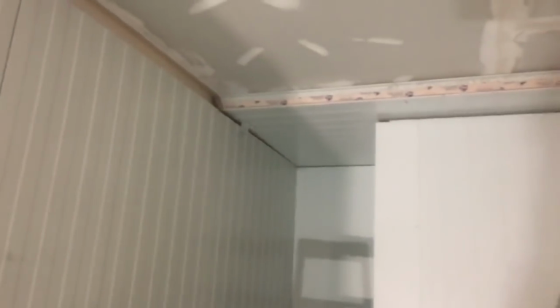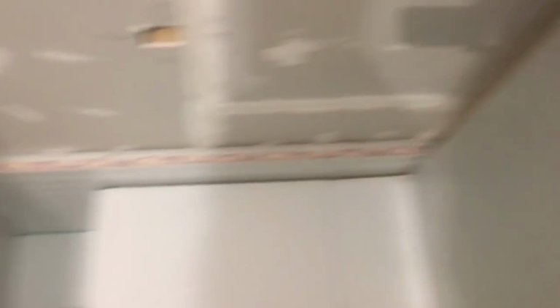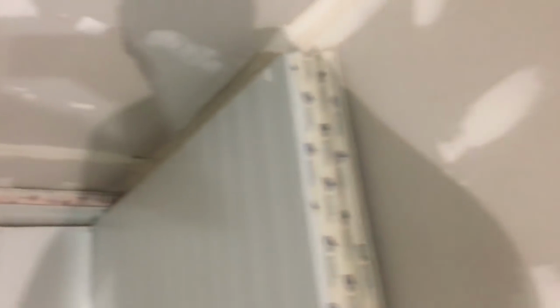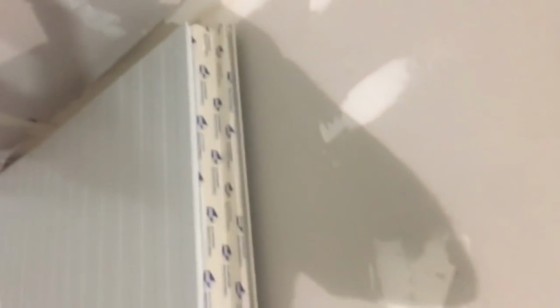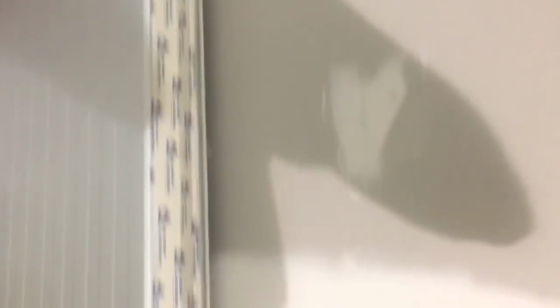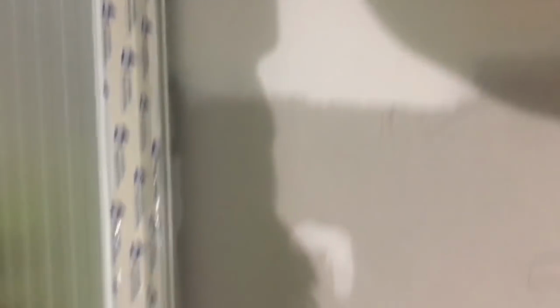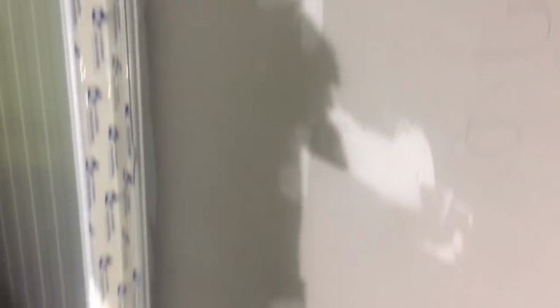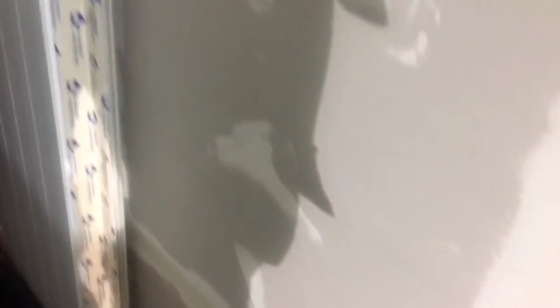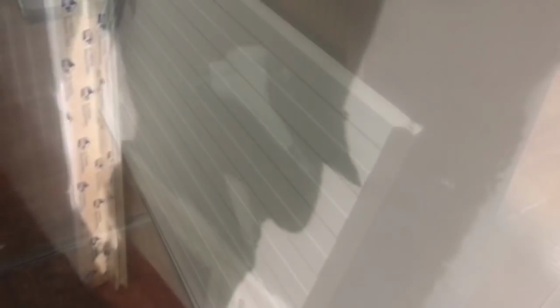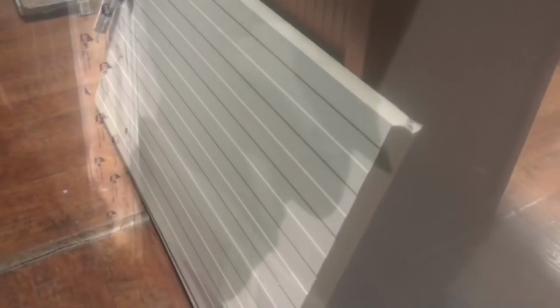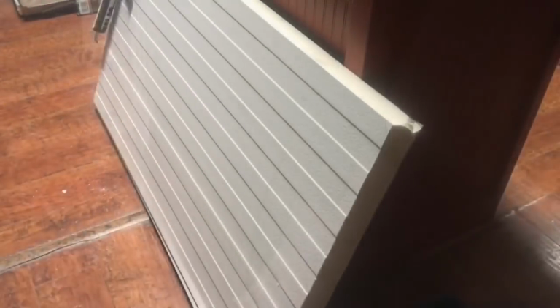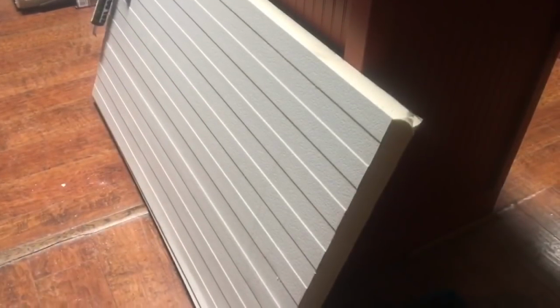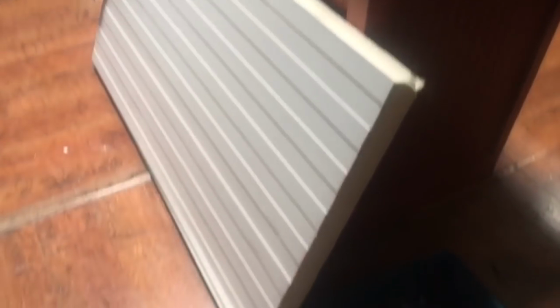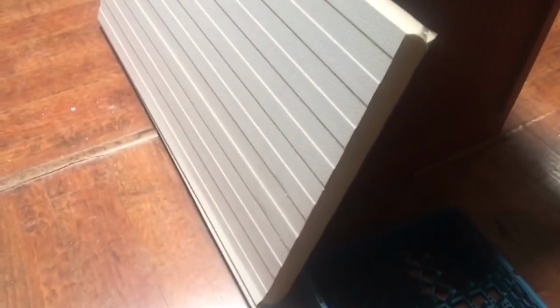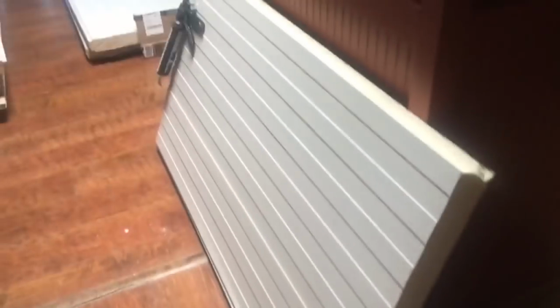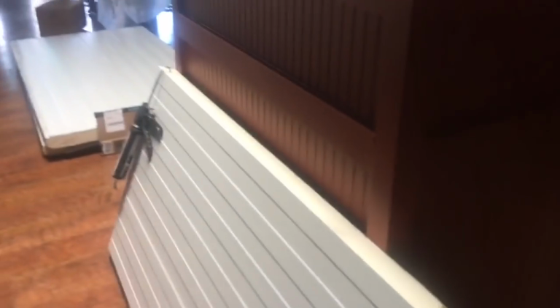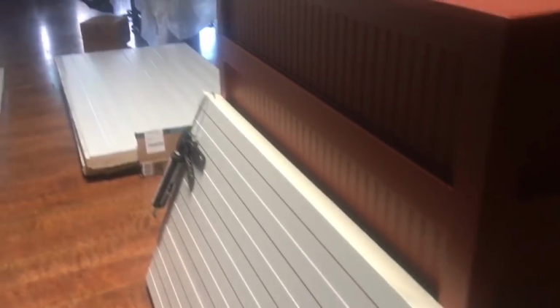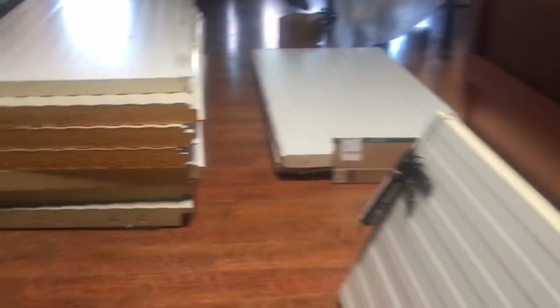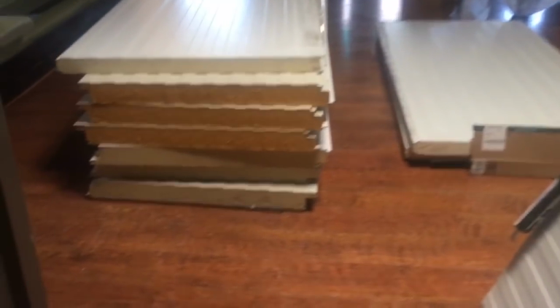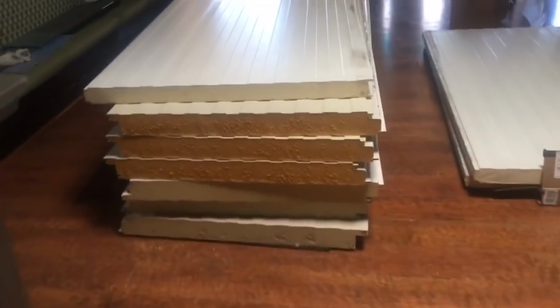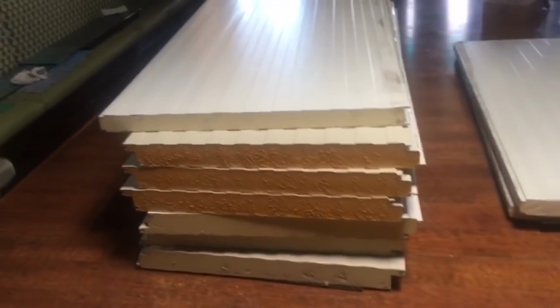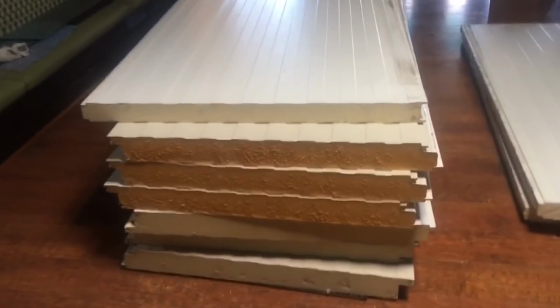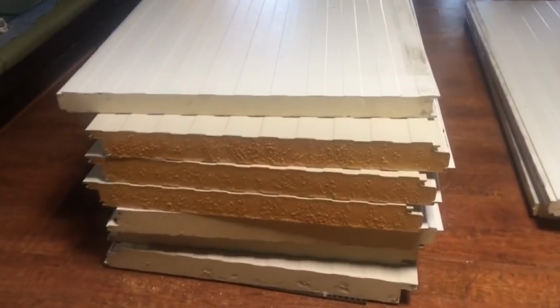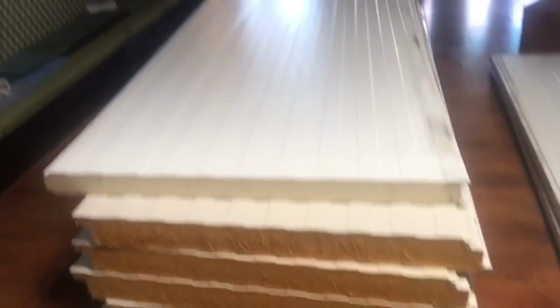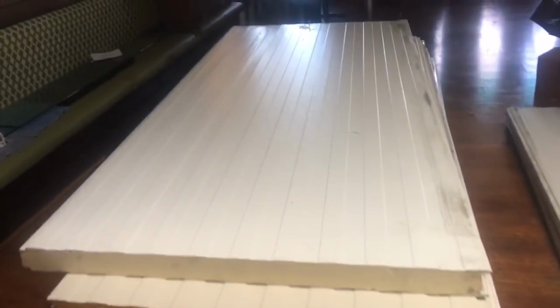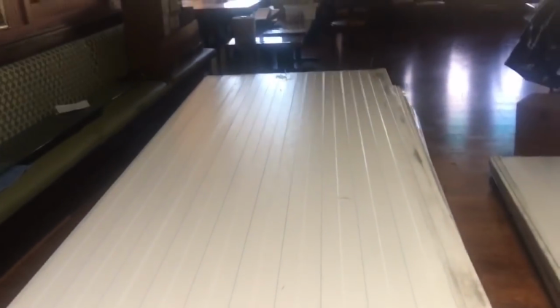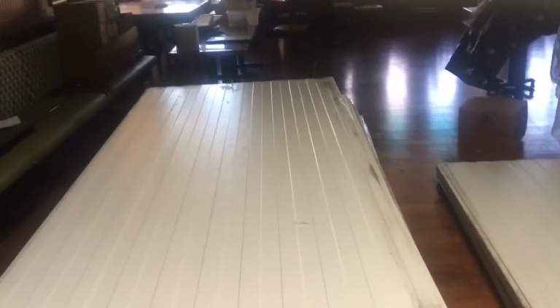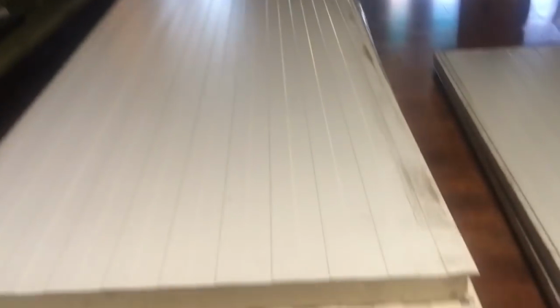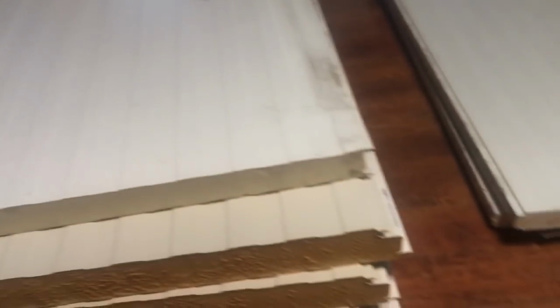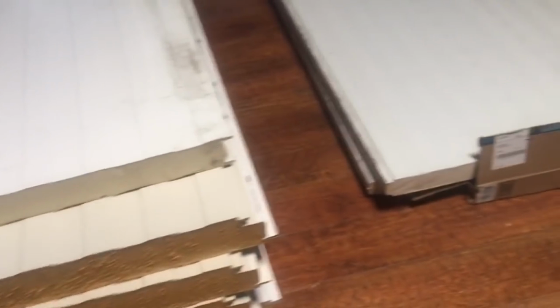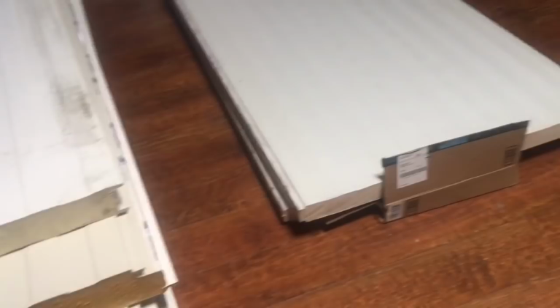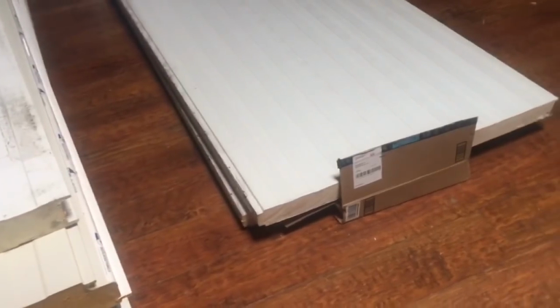Oh yeah, it's gonna be so much nicer. This is gonna be so nice — panels for days, it's gonna work so much better.